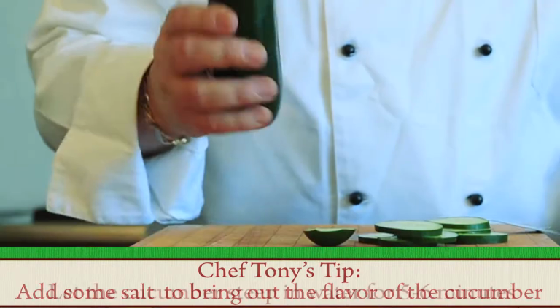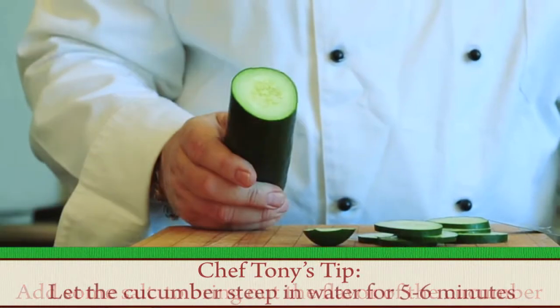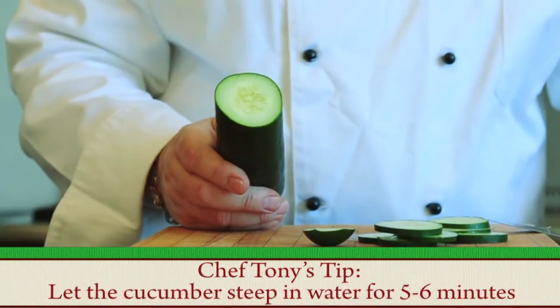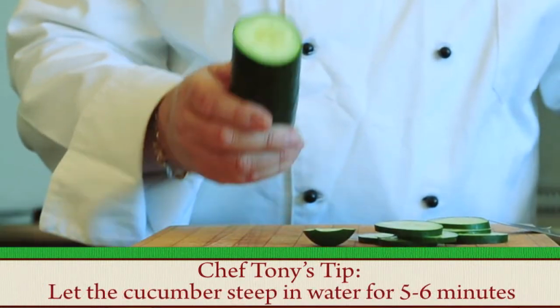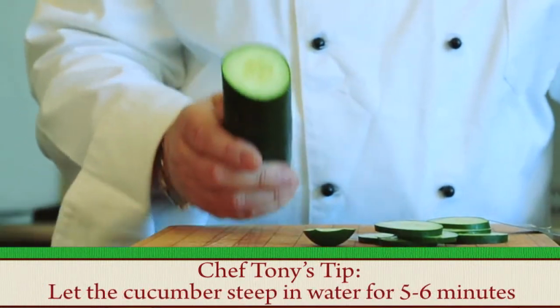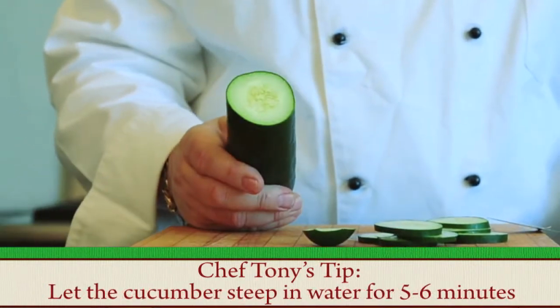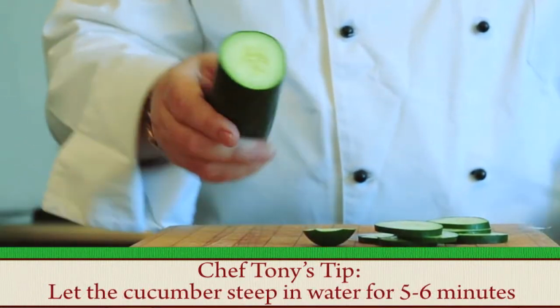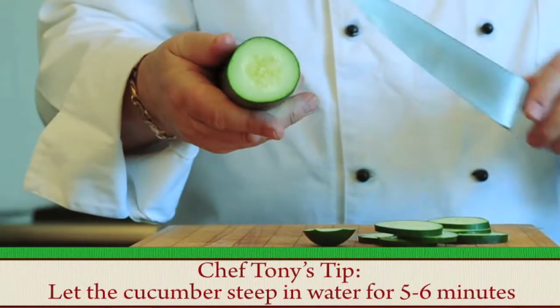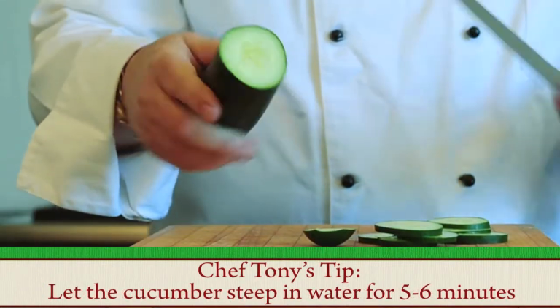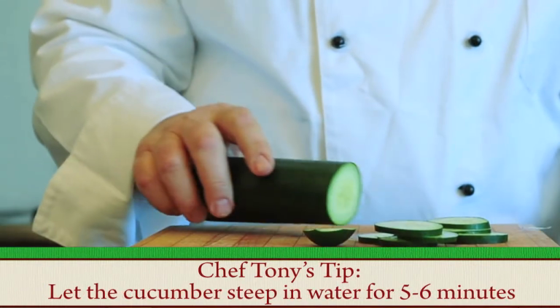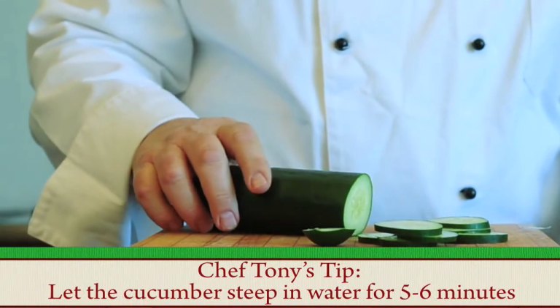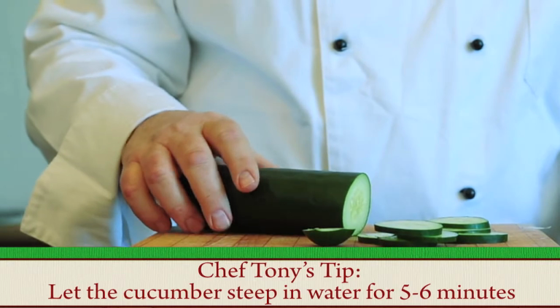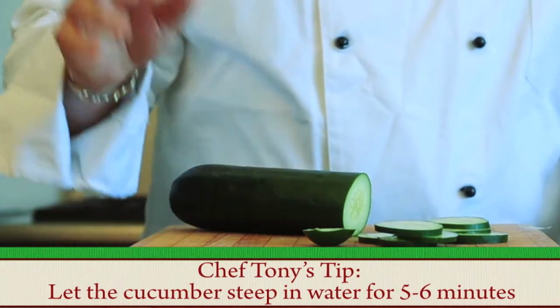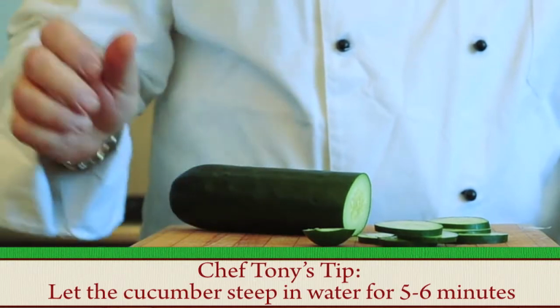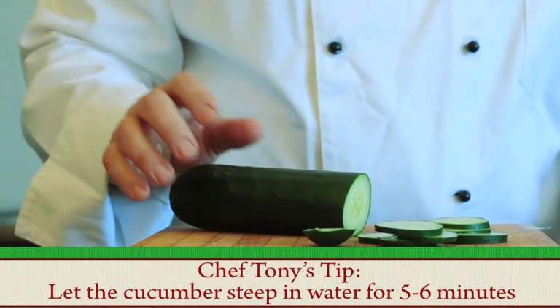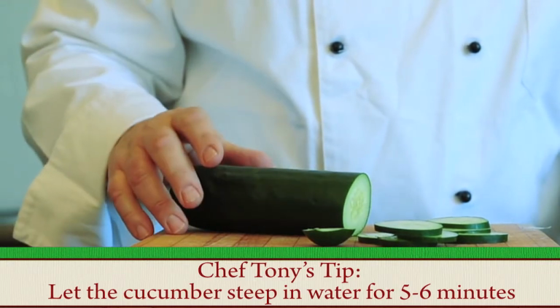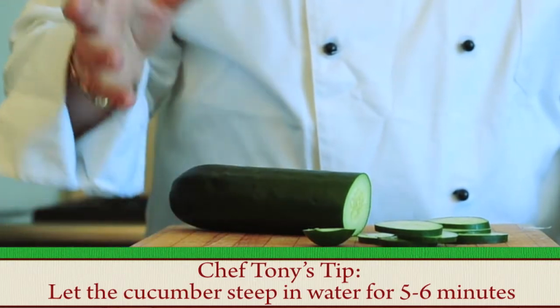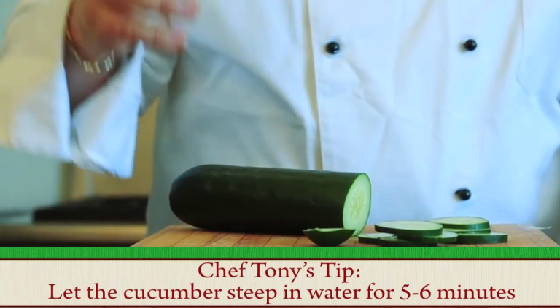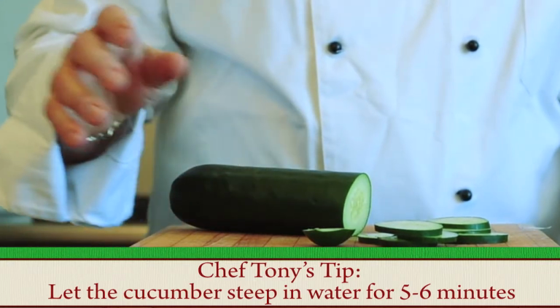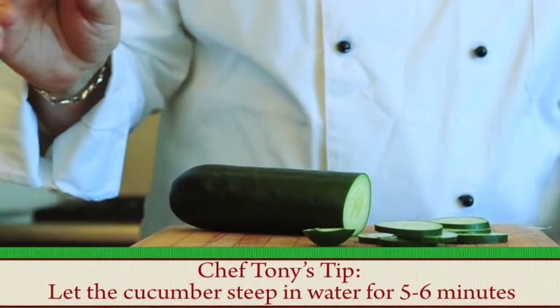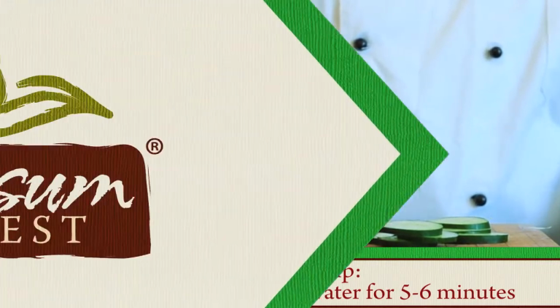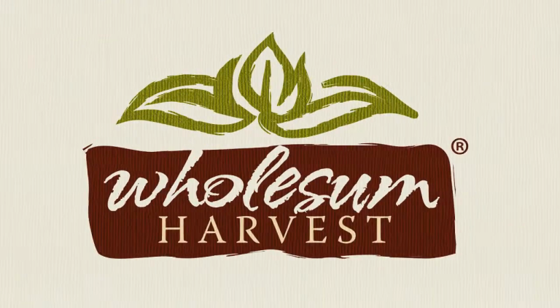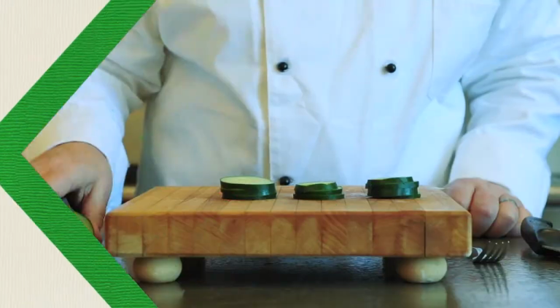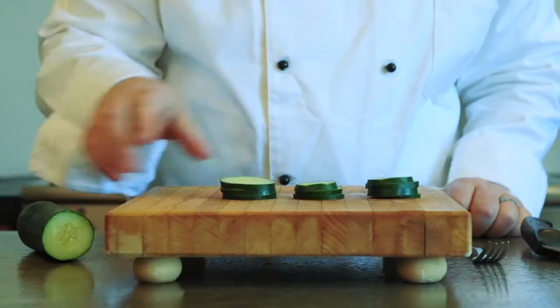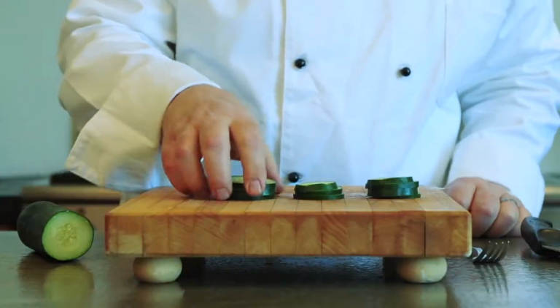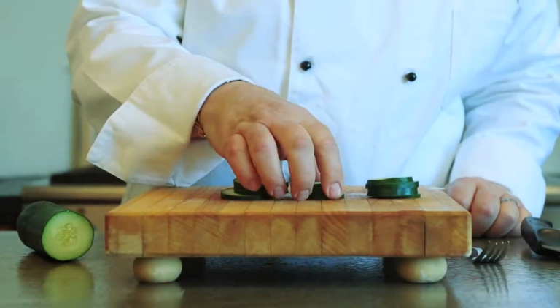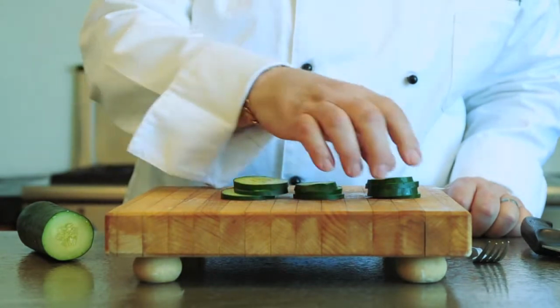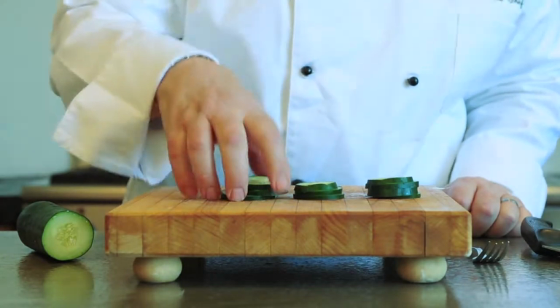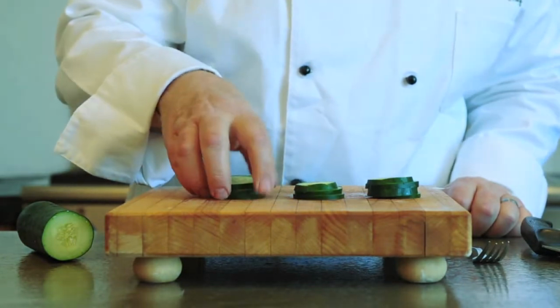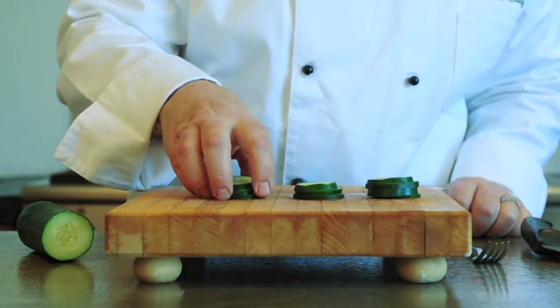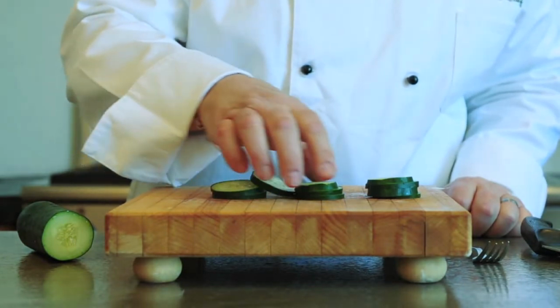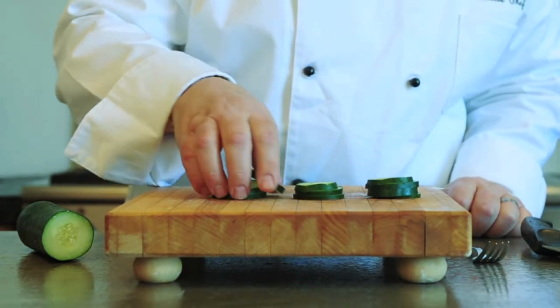The greatest thing to do with a cucumber is to slice it up and put it in your water so you'll have cucumber water. What we've done is taken the slices and stacked them up like chips.